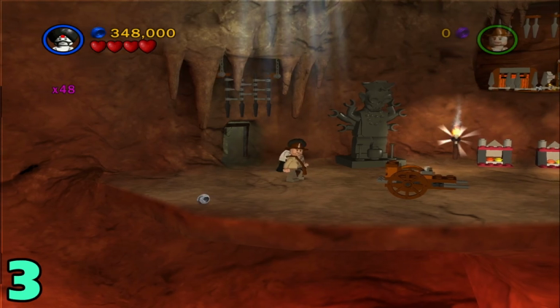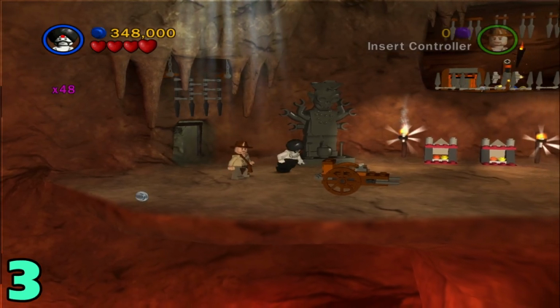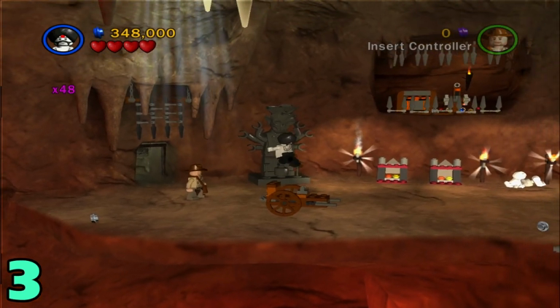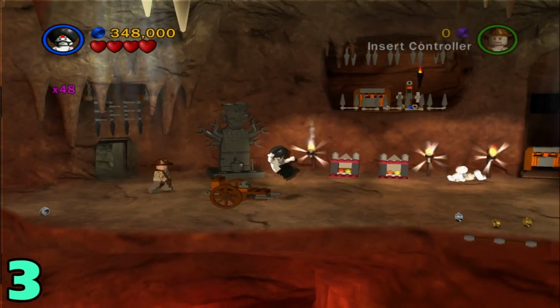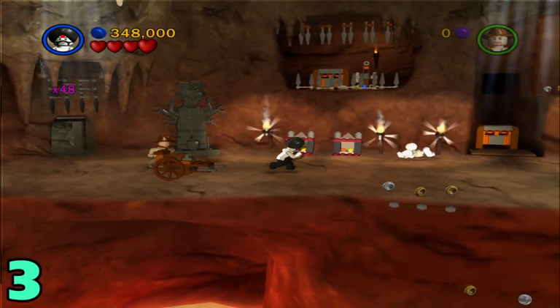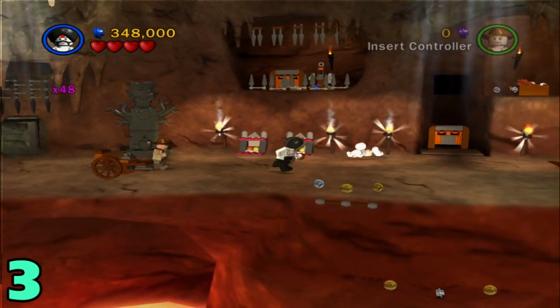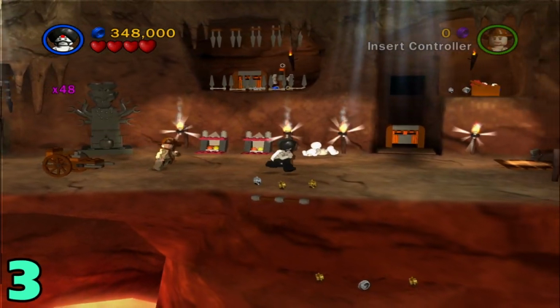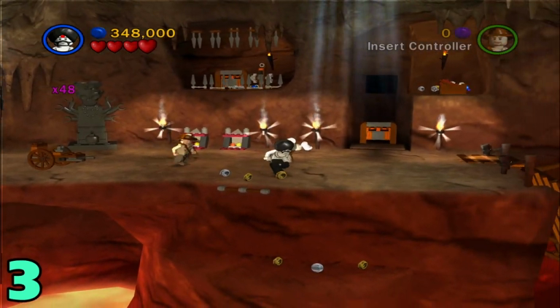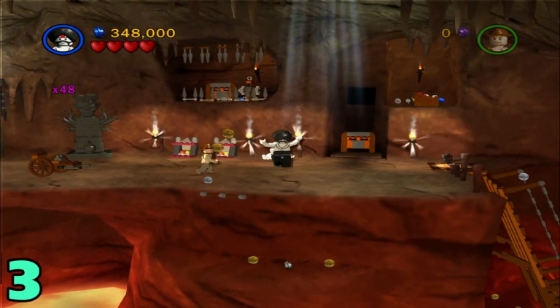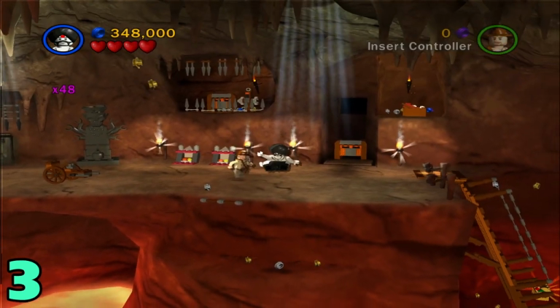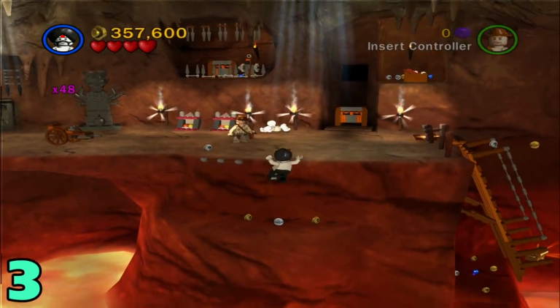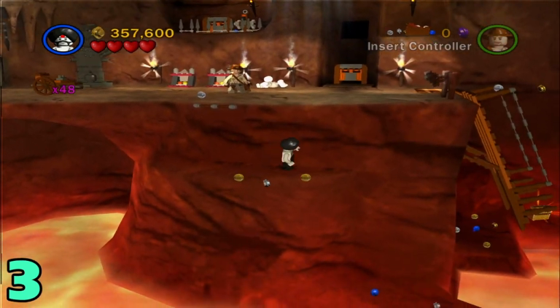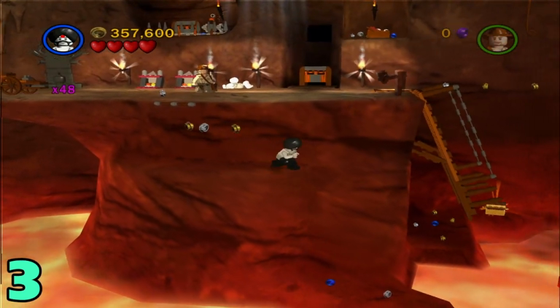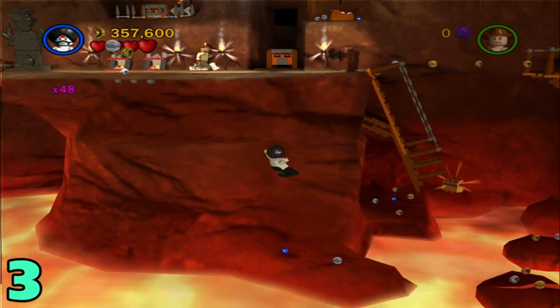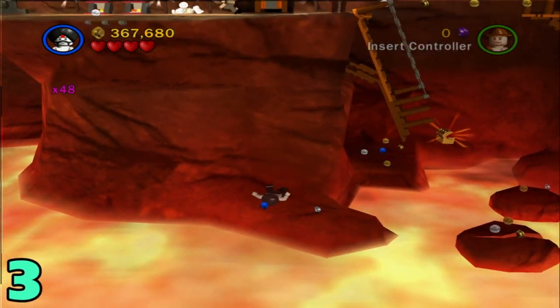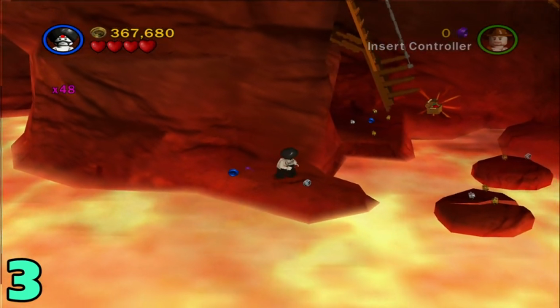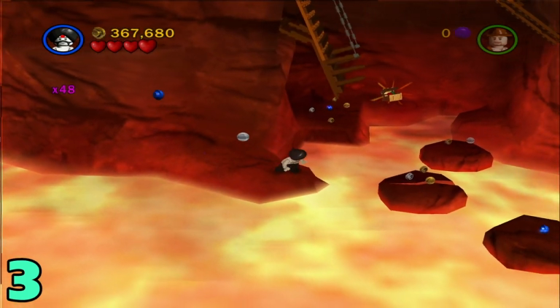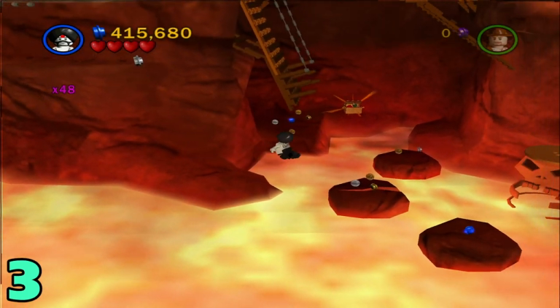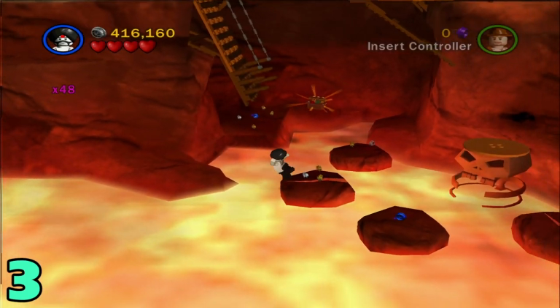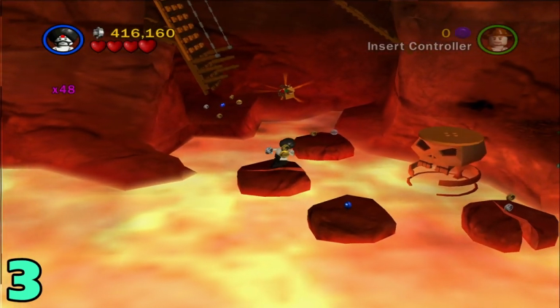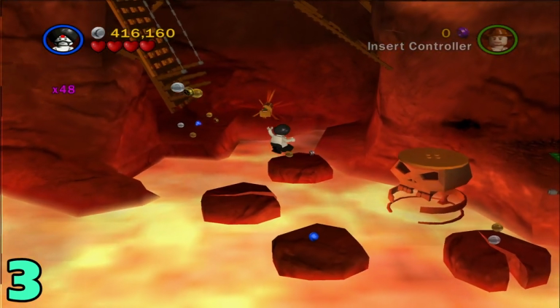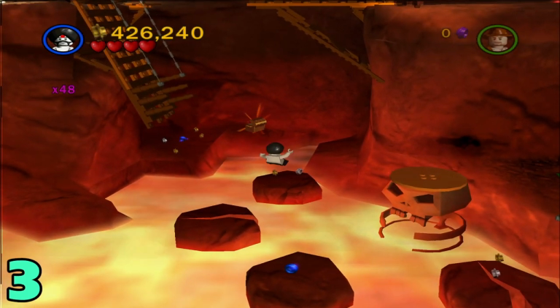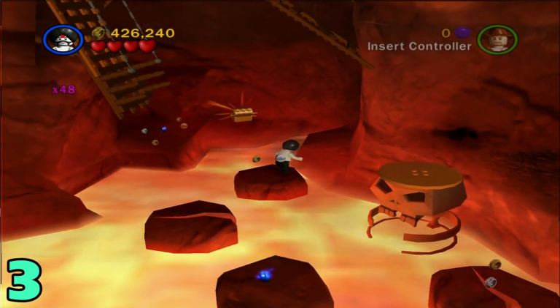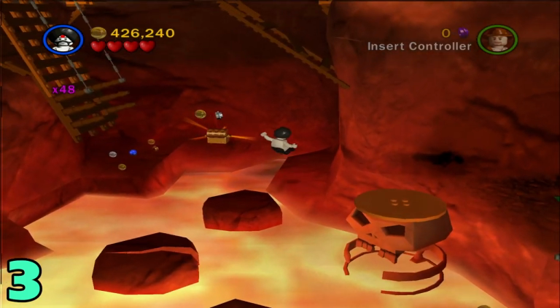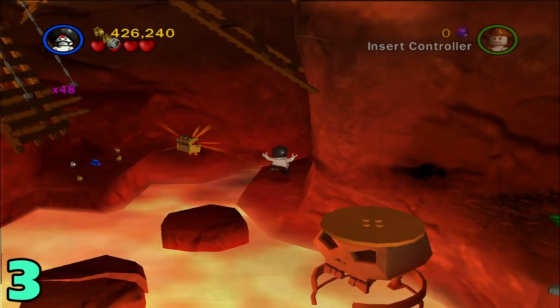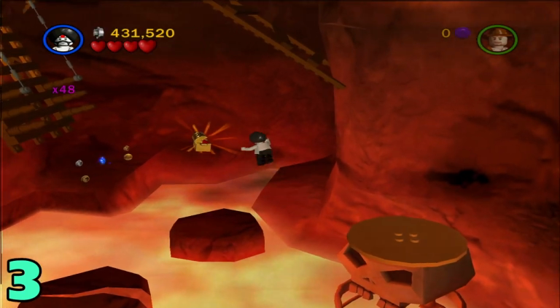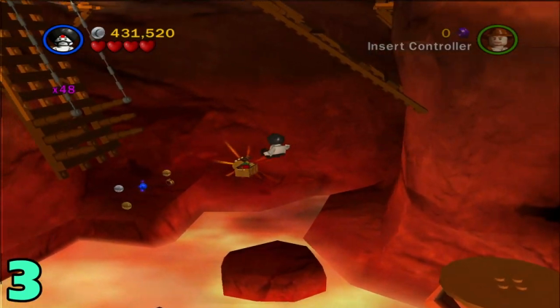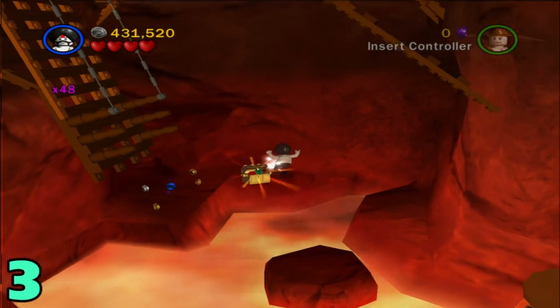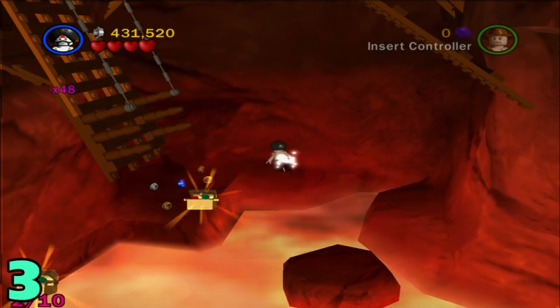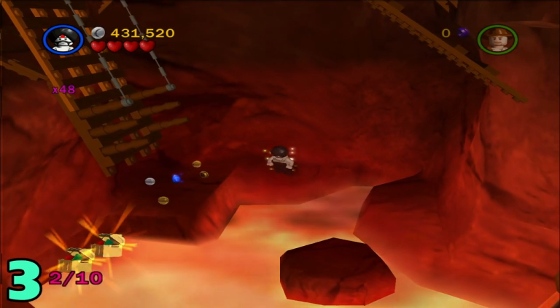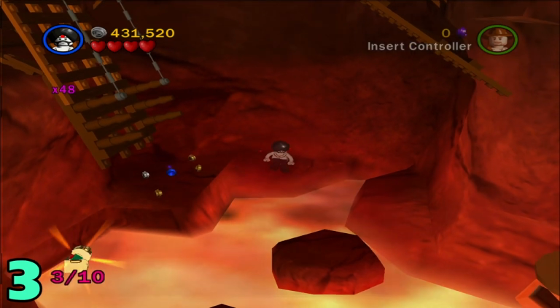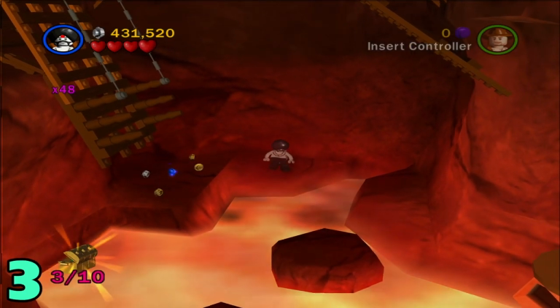Artifact number three: from this last one just head over to the right a little bit, then hop down this gap and then down even more. Go across these little gaps in the lava and the artifact will just be right there.